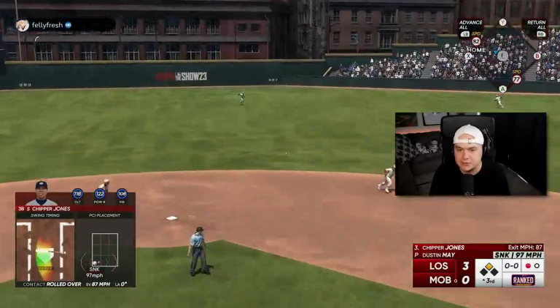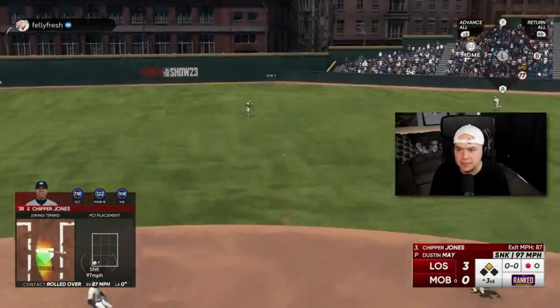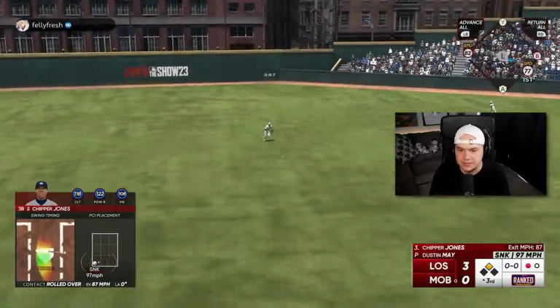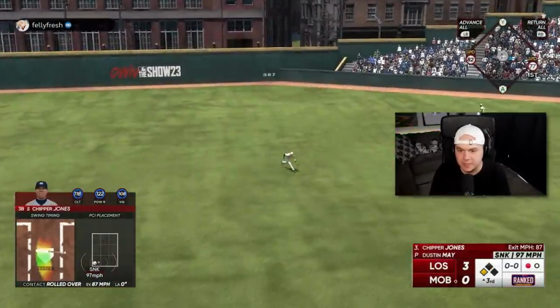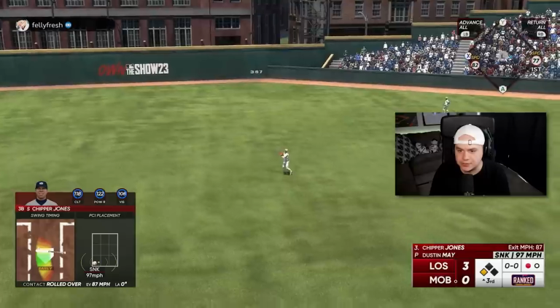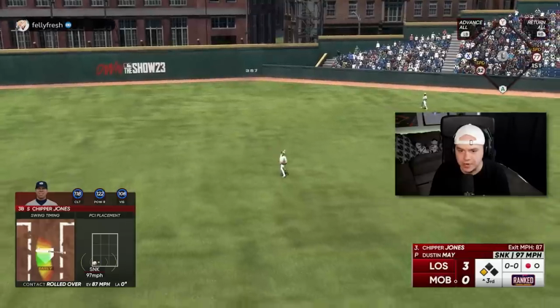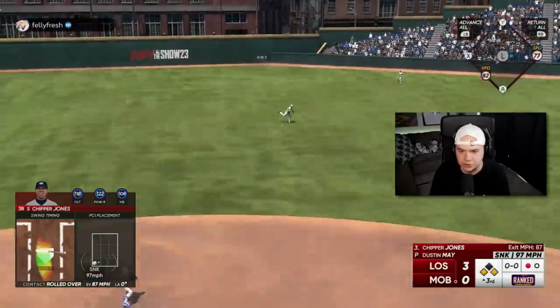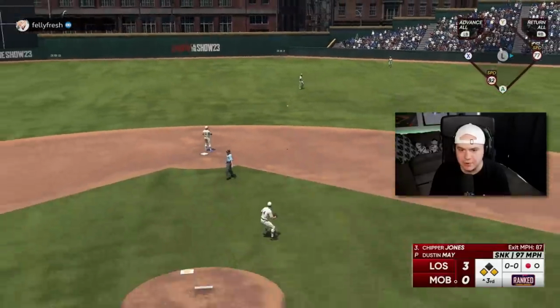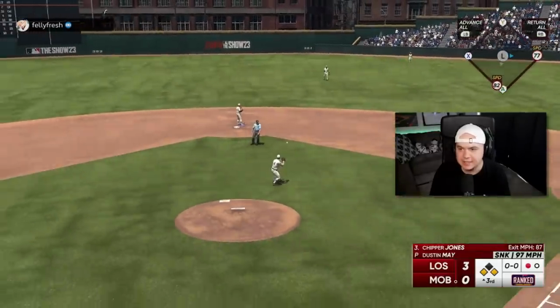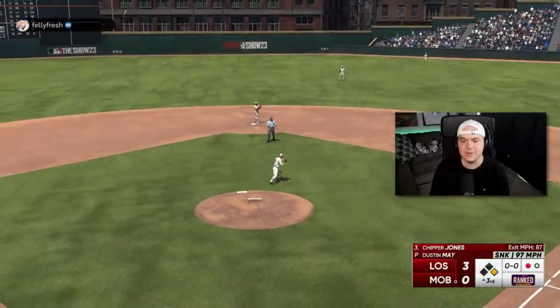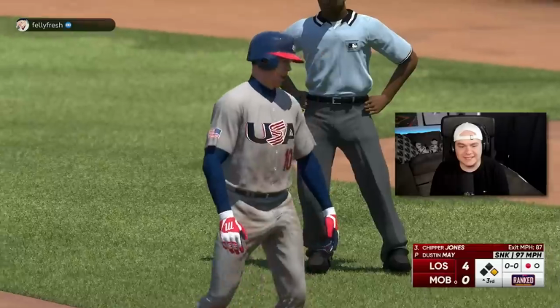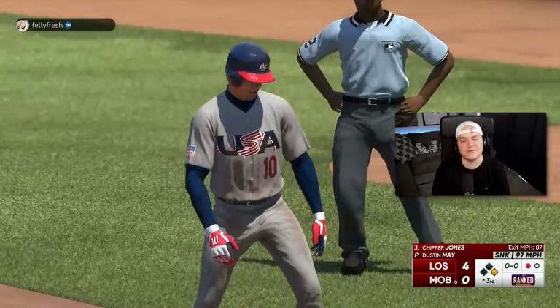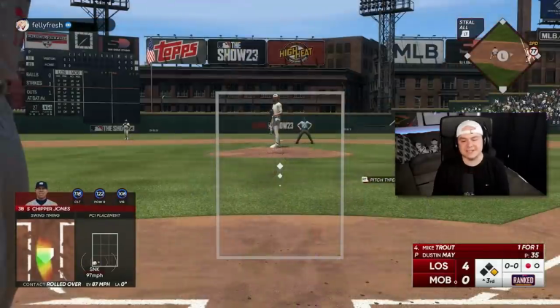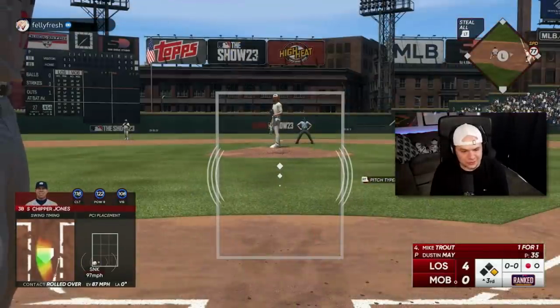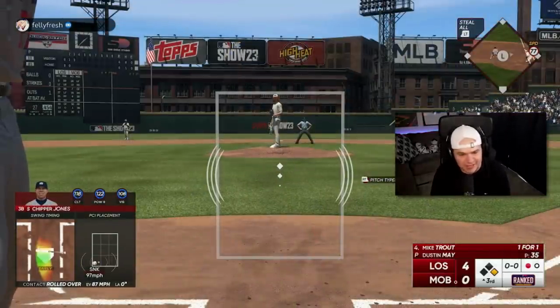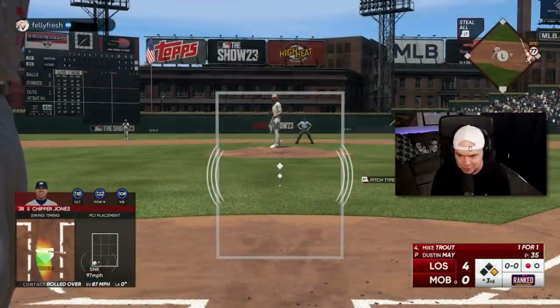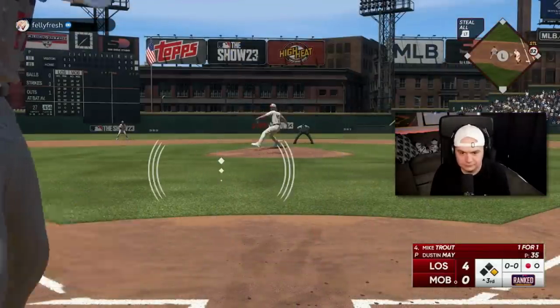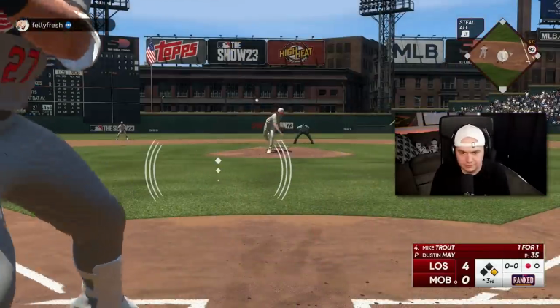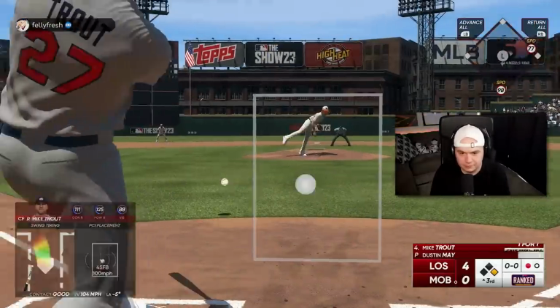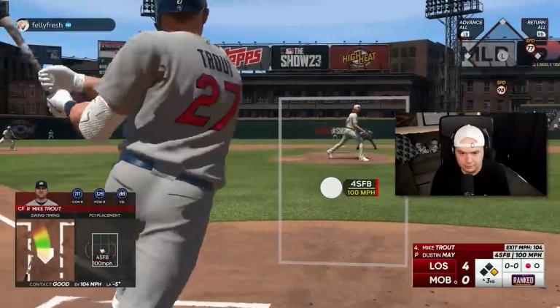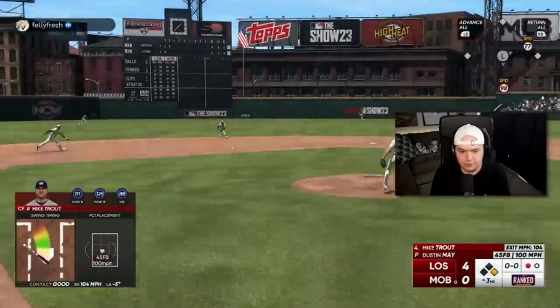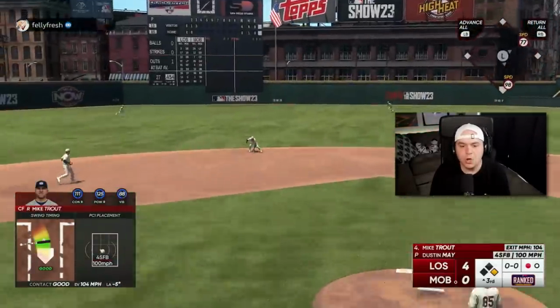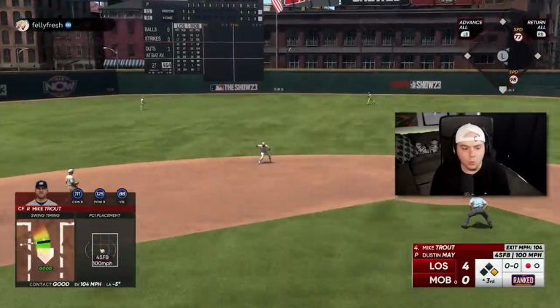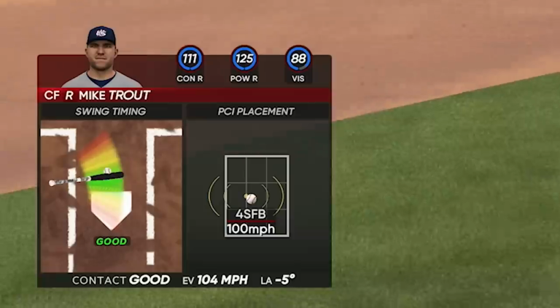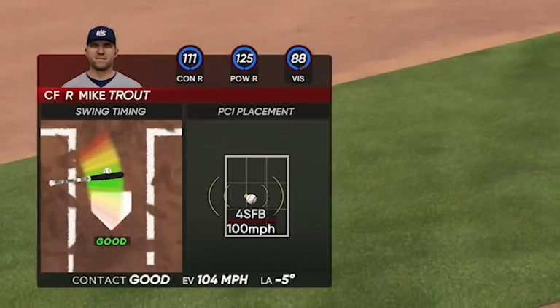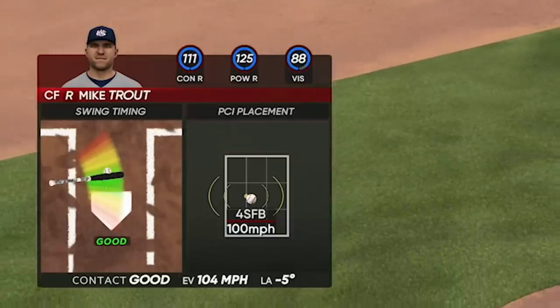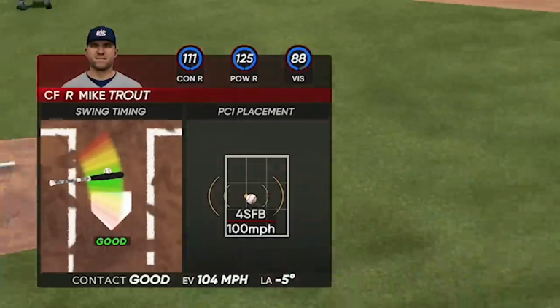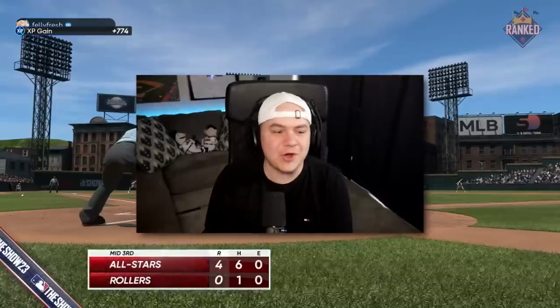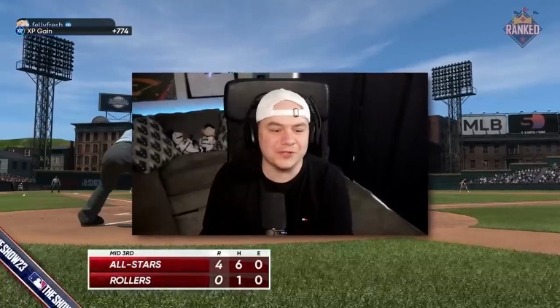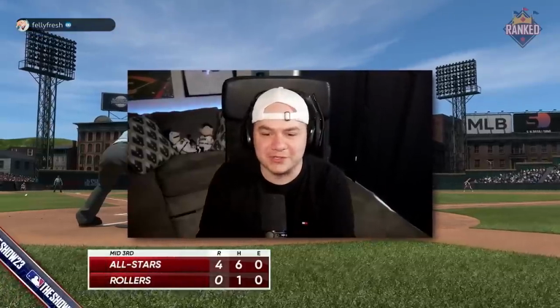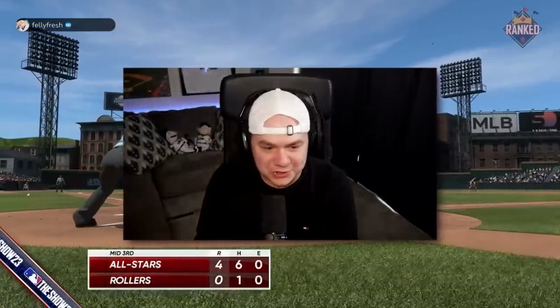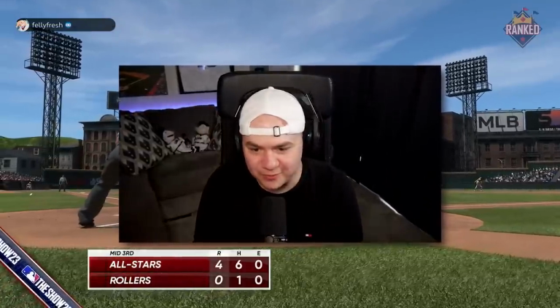82 speed — I'm going to send him, going to try to score here. I think he should be in. KB gets an extra base hit, scores a run. Thank you, Chipper Jones. That's a double play. That was arguably a better swing than Trout's home run.